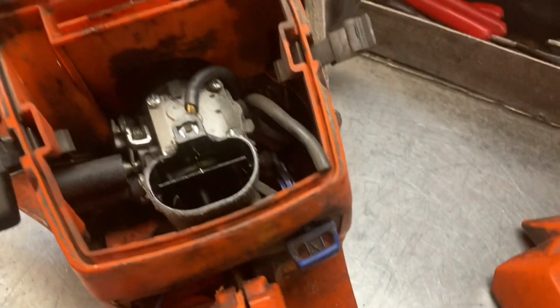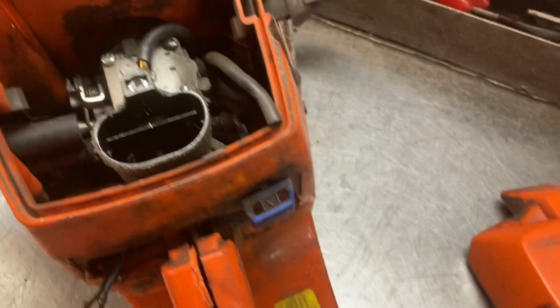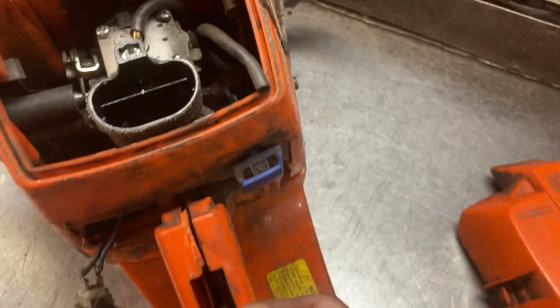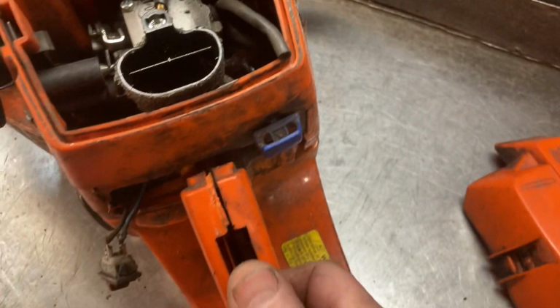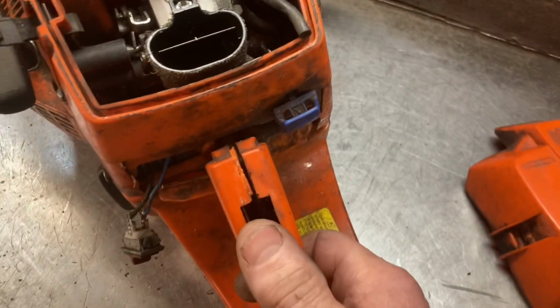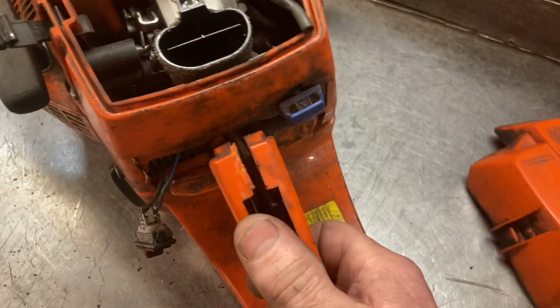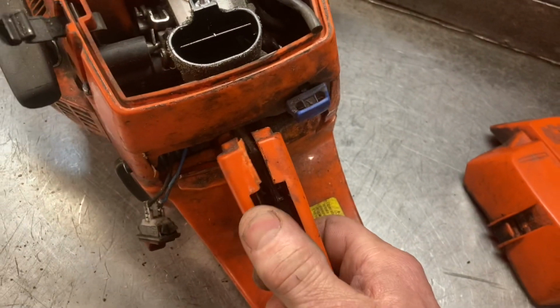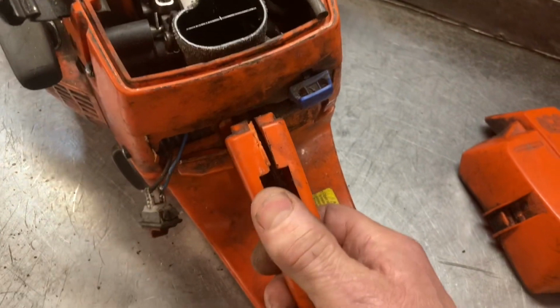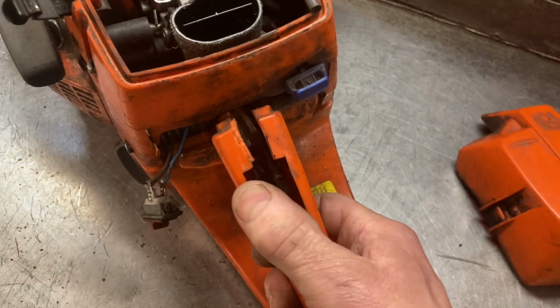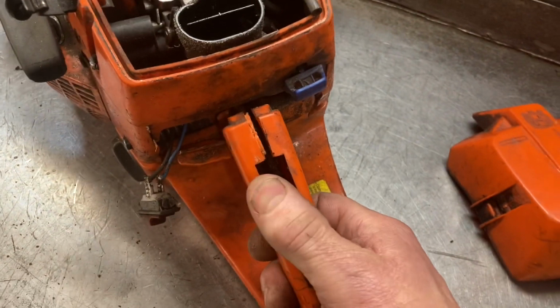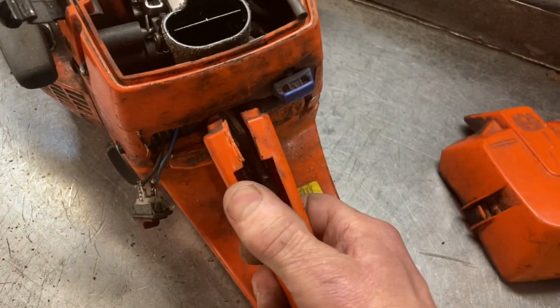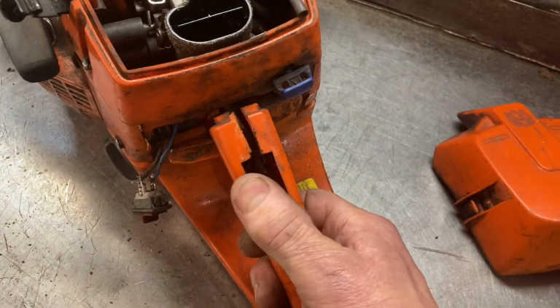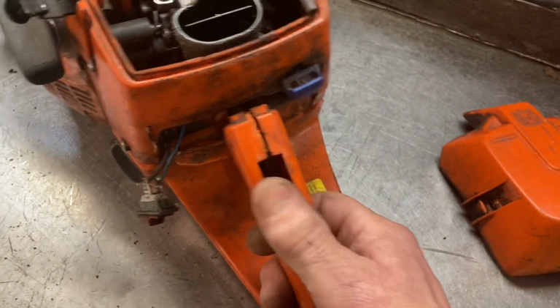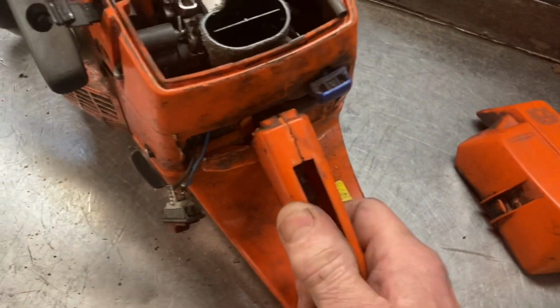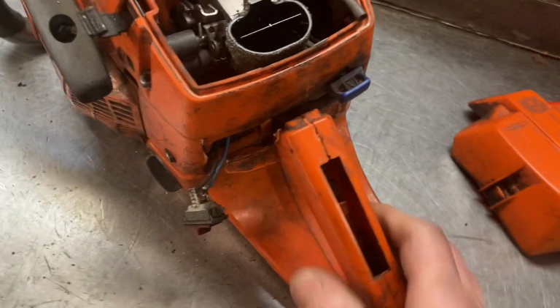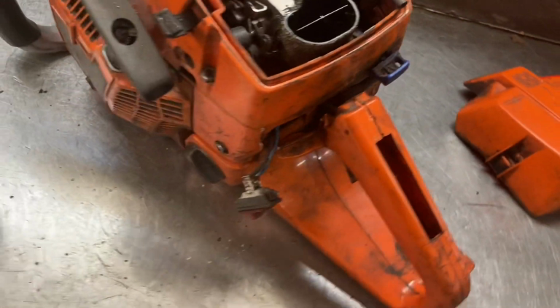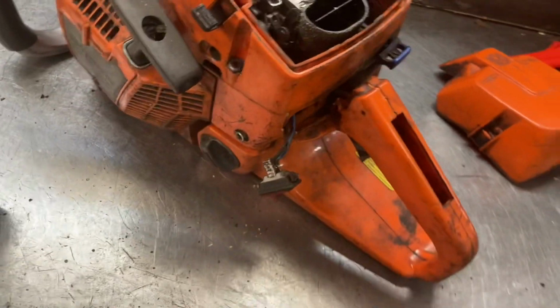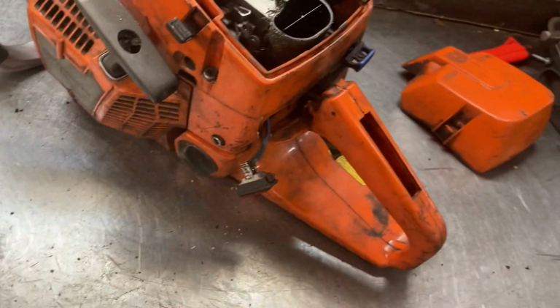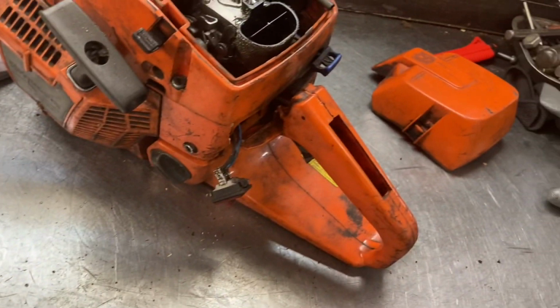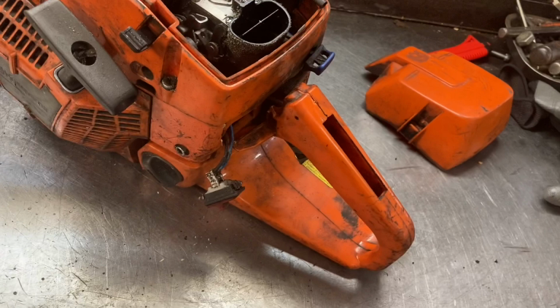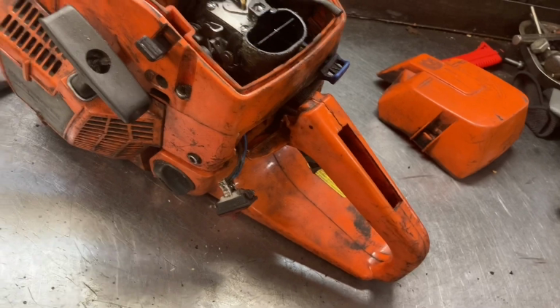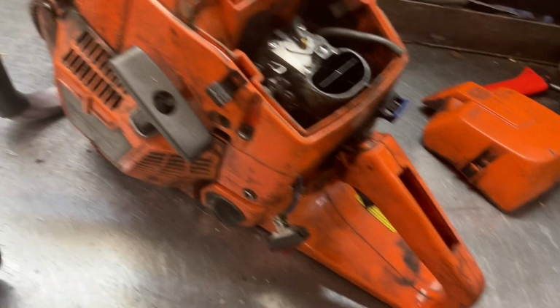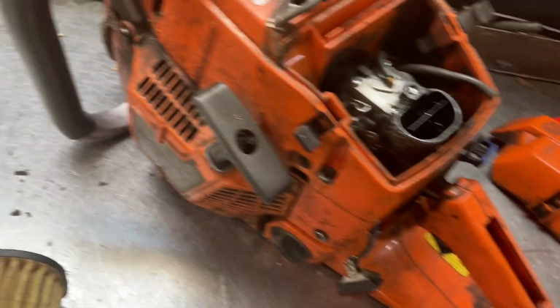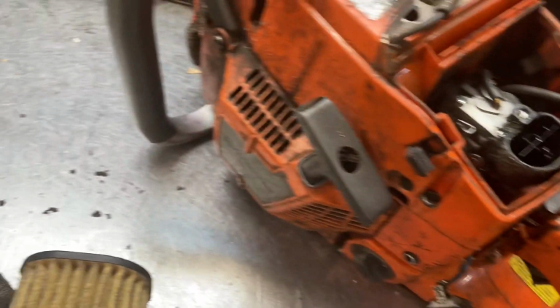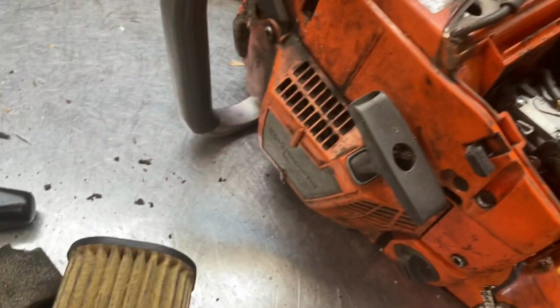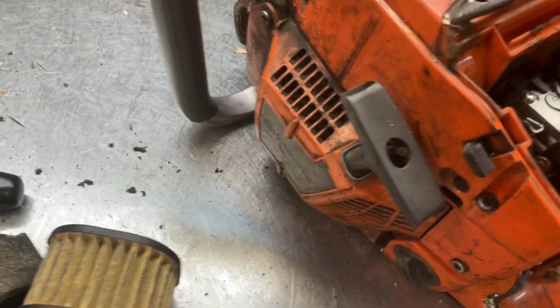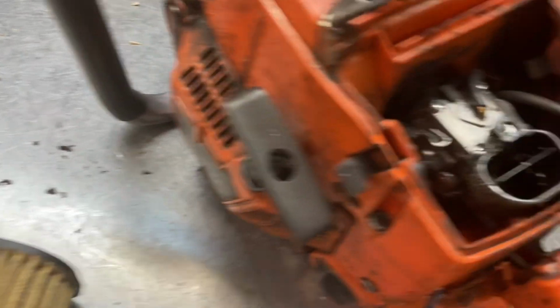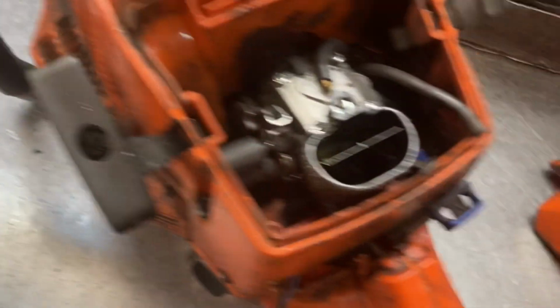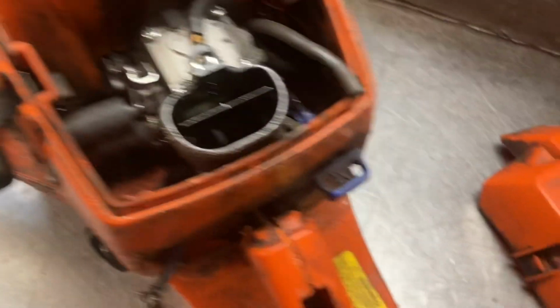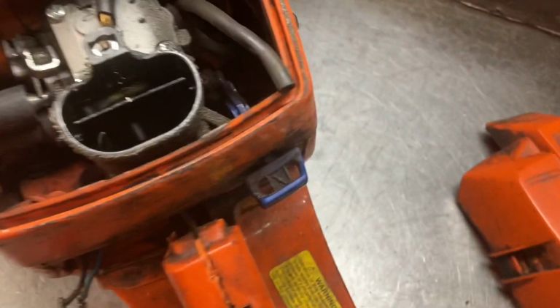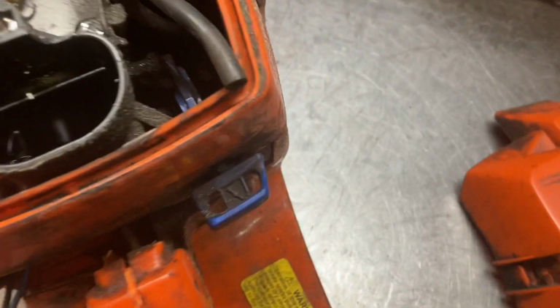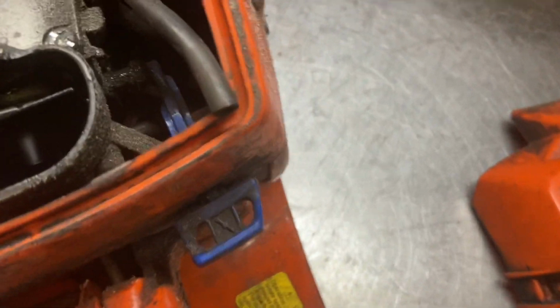This one here took one across the bow. Gonna have to replace the fuel tank on it, but I want to show you how clean it is in that airbox.